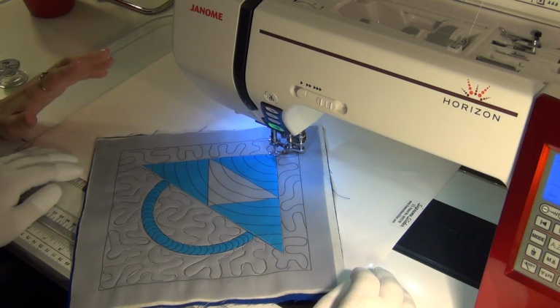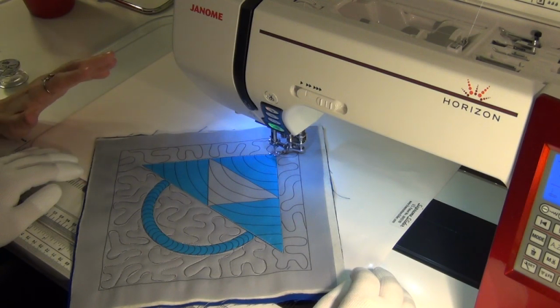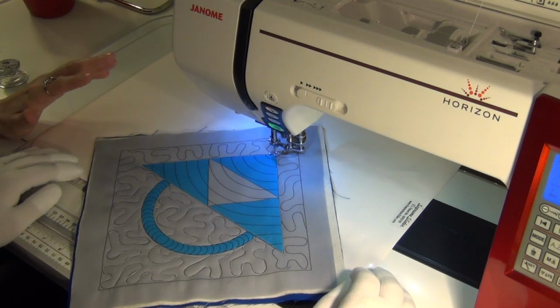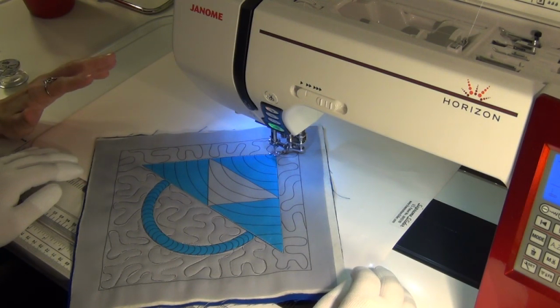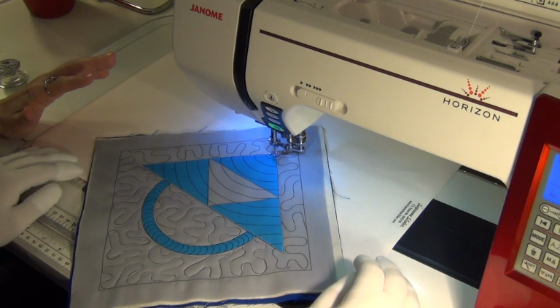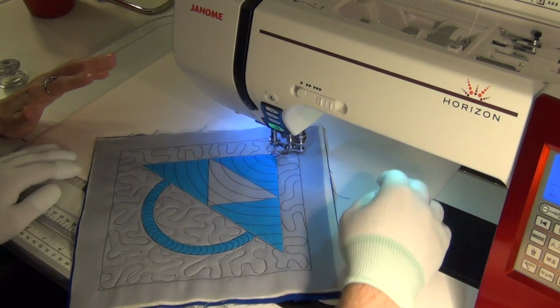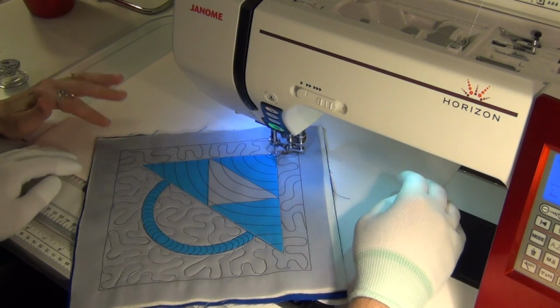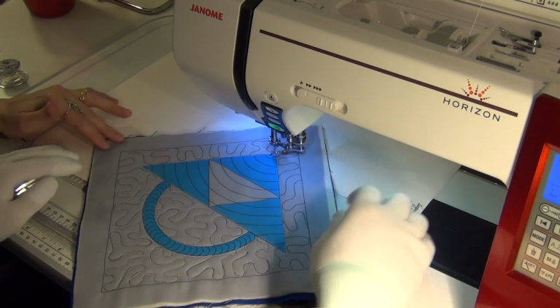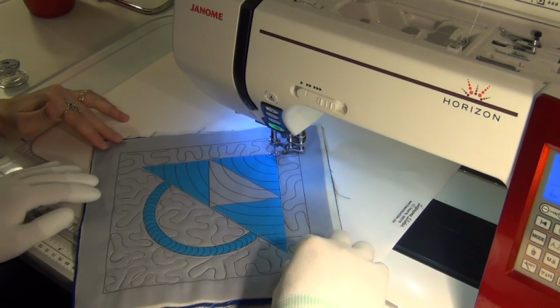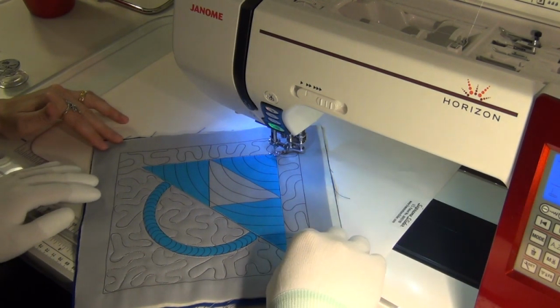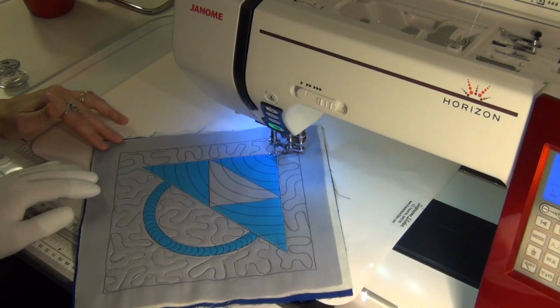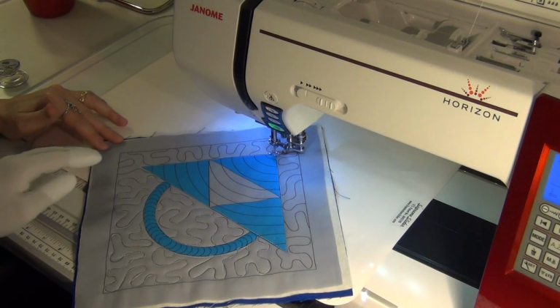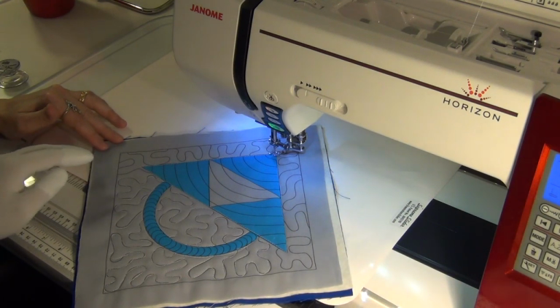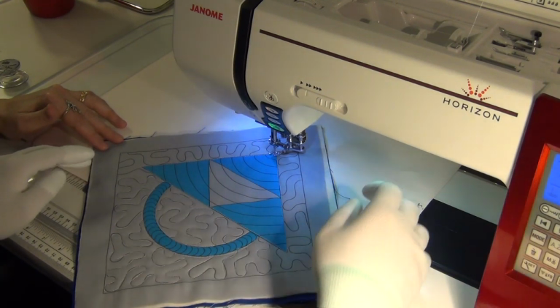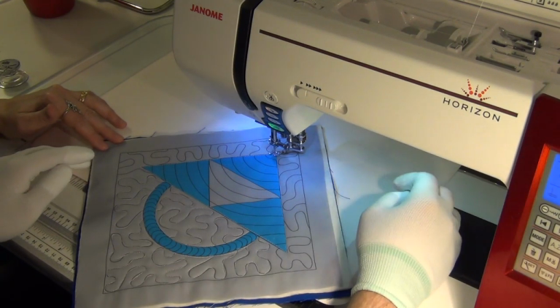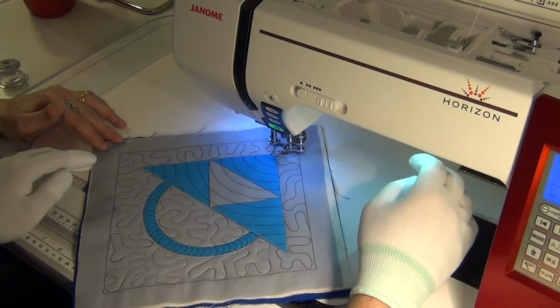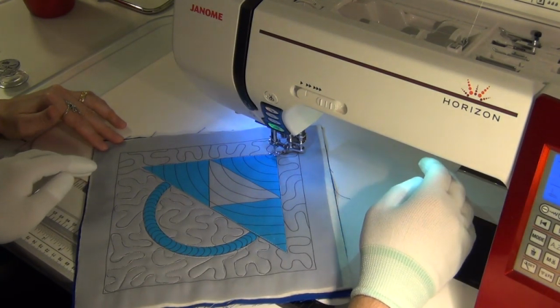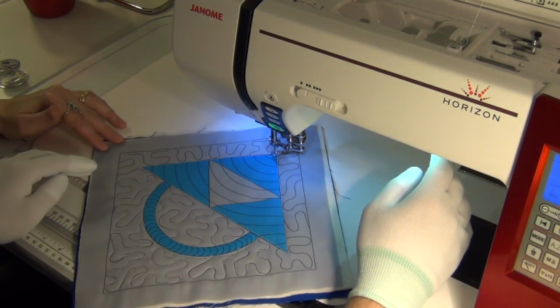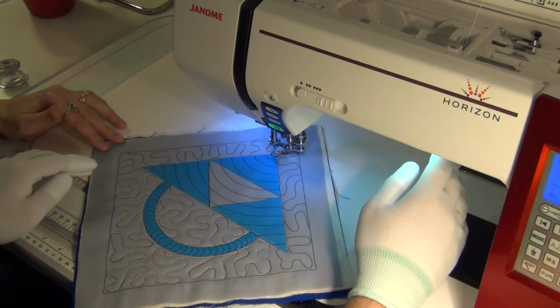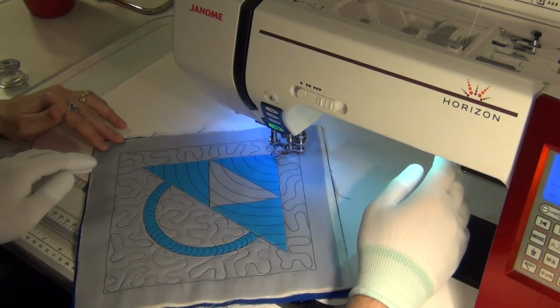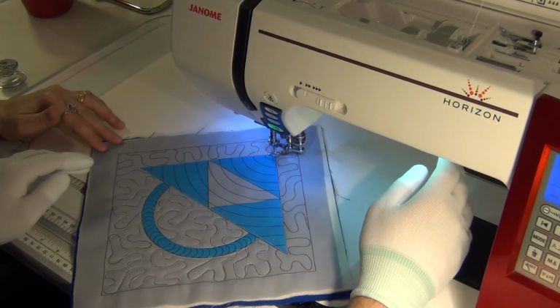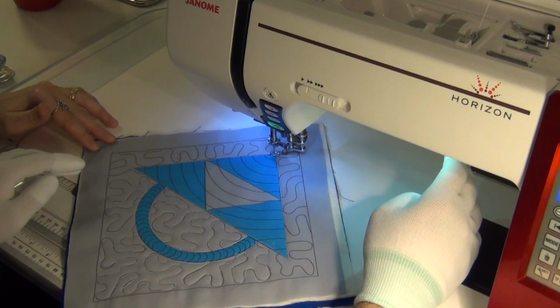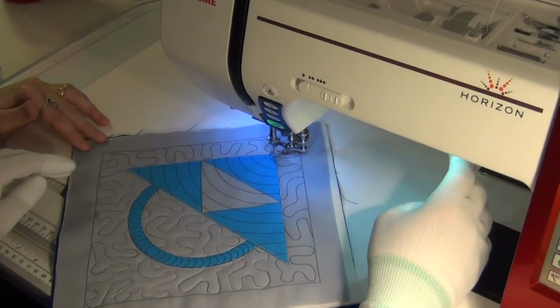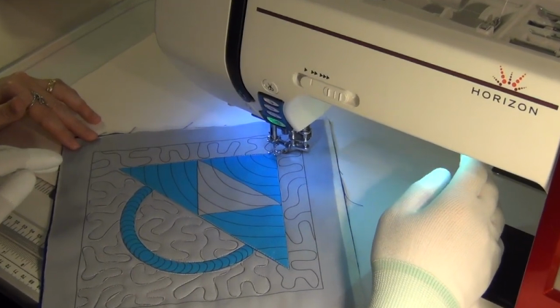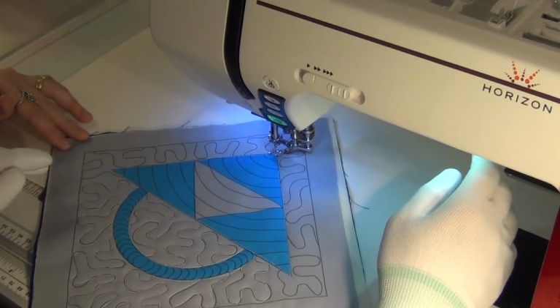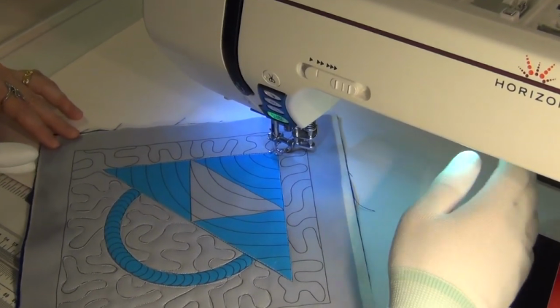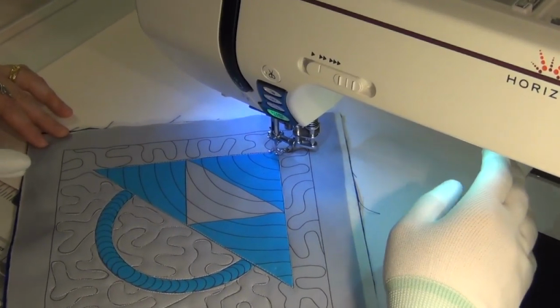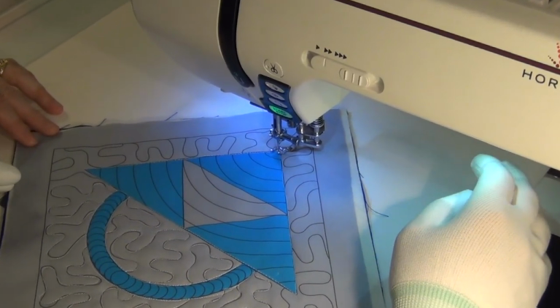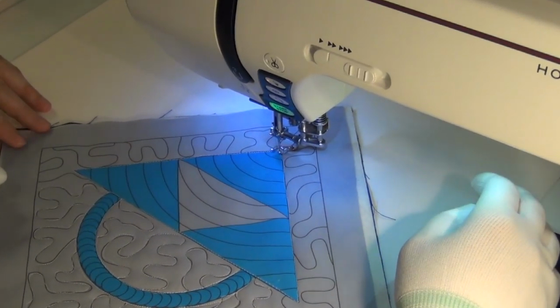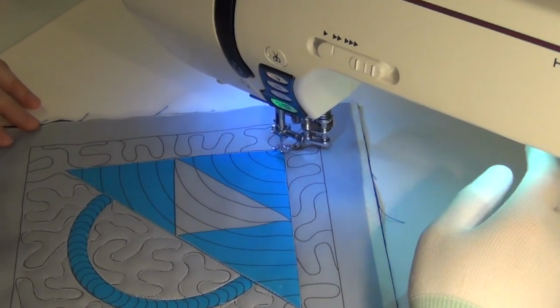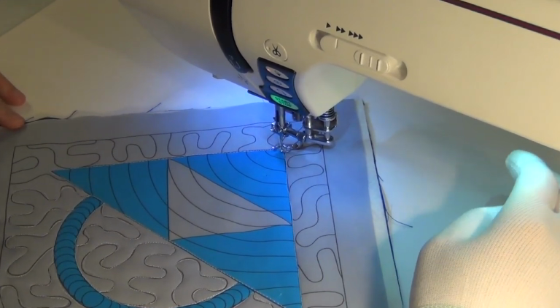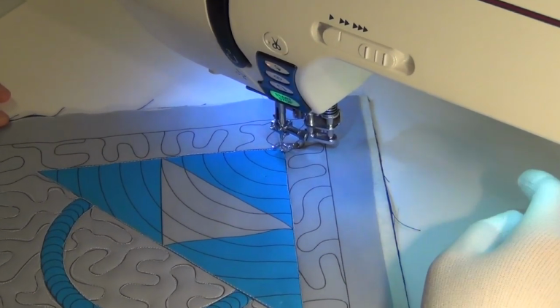Has this been pretty easy so far, Josh? It has. I'm not the biggest fan of stippling, but this scale is okay to work with. I've also learned it's easier for me to just do it freehand when I'm stippling. But I'm getting better at it, I think.